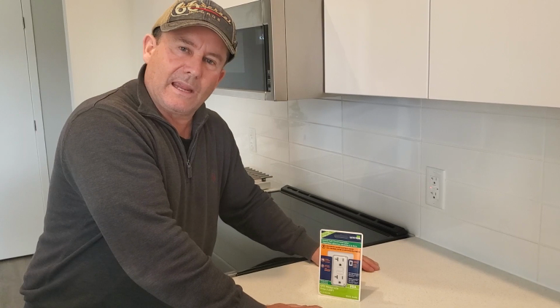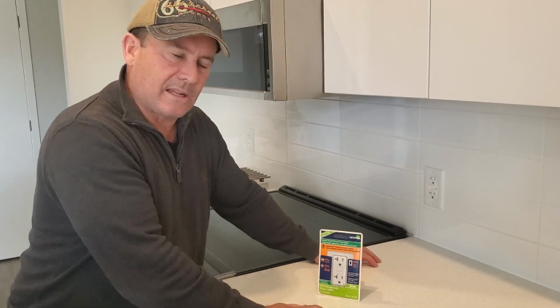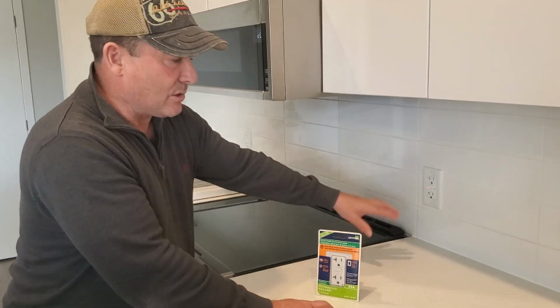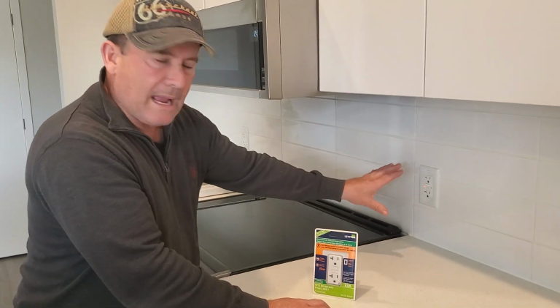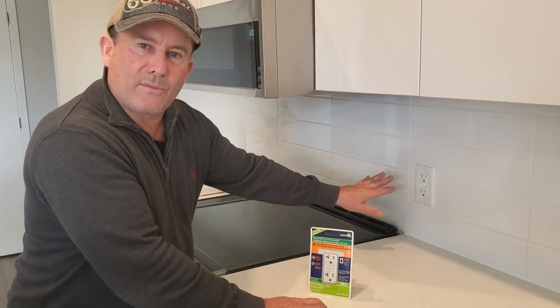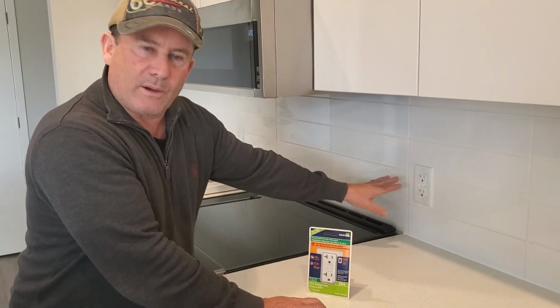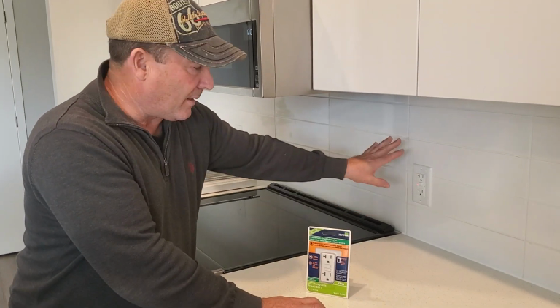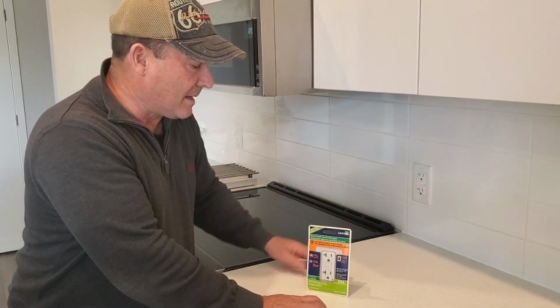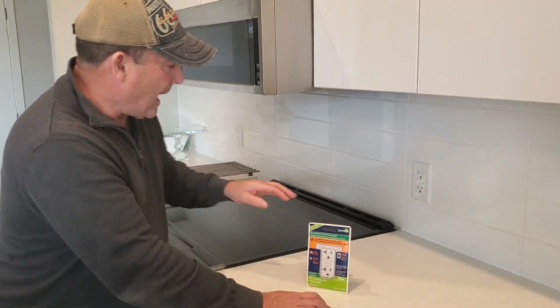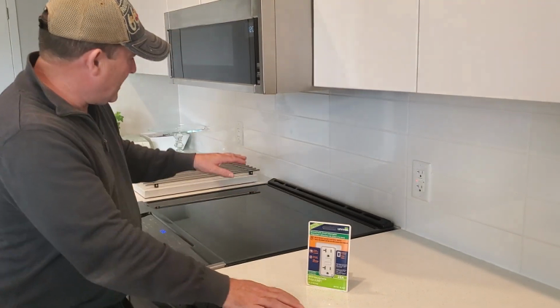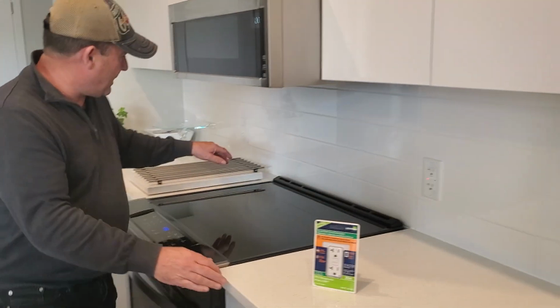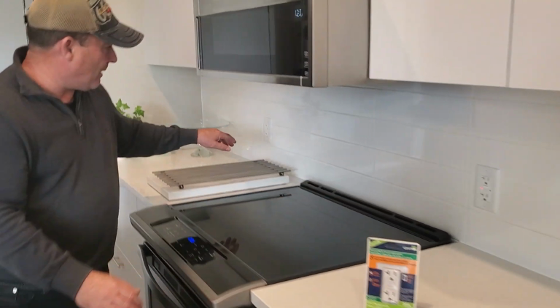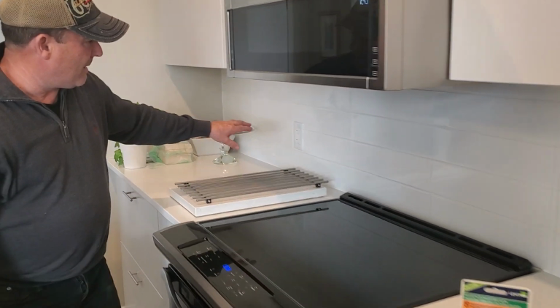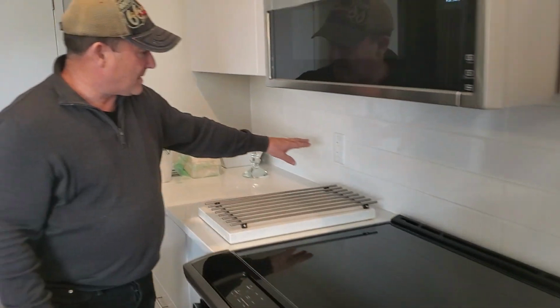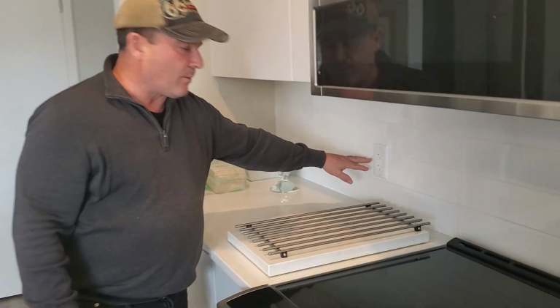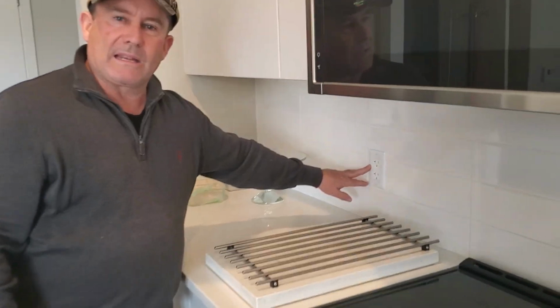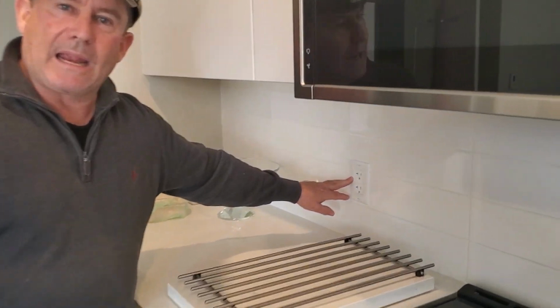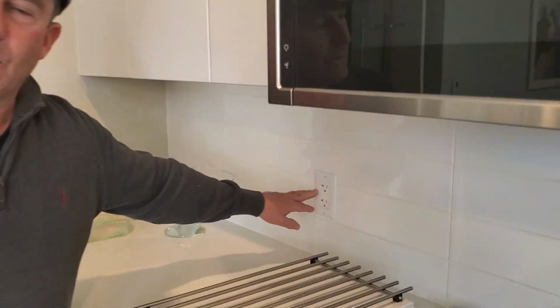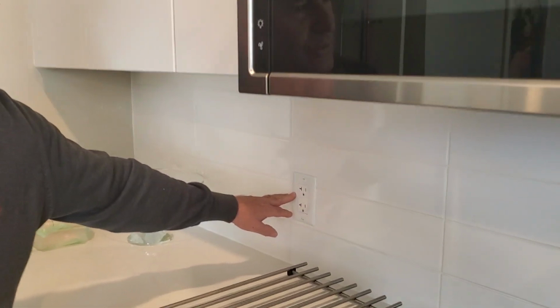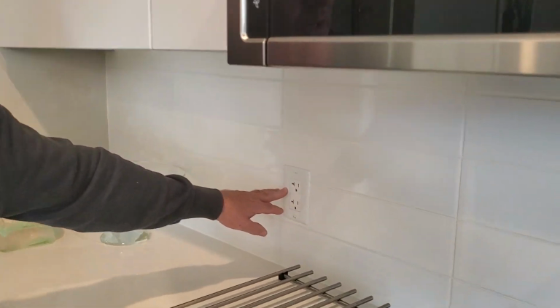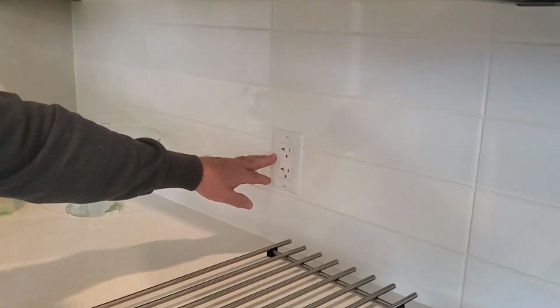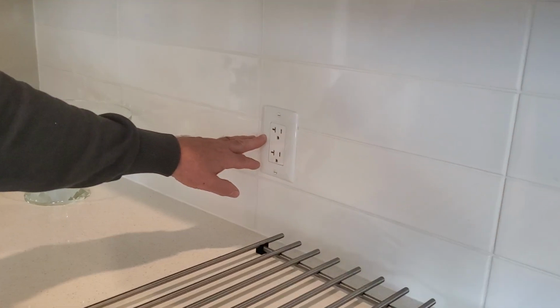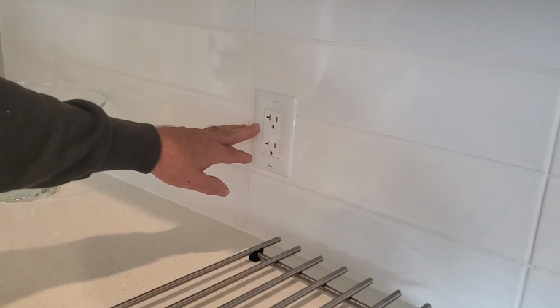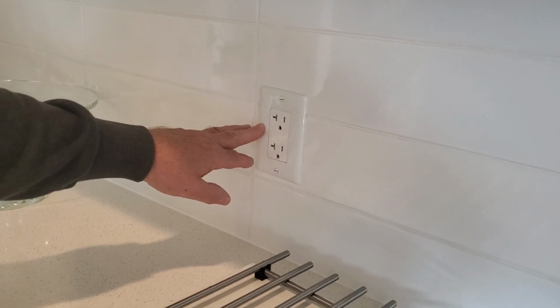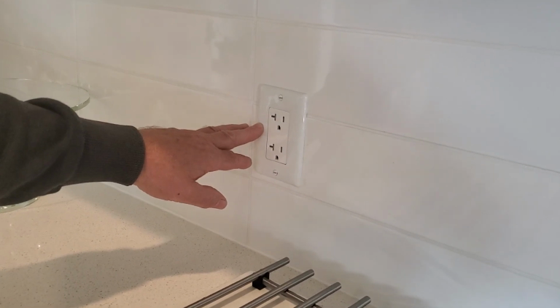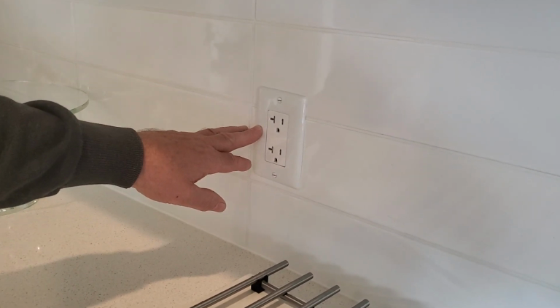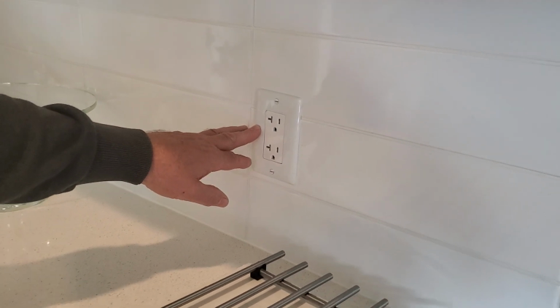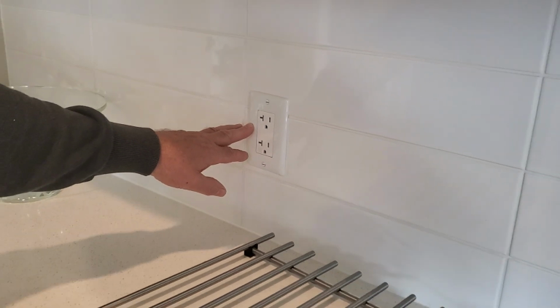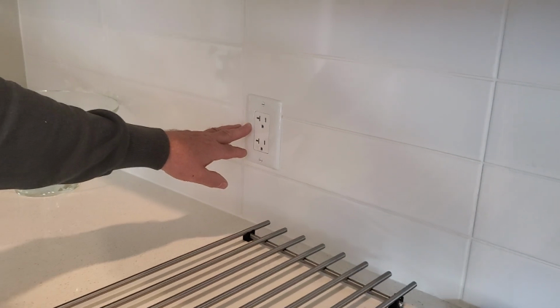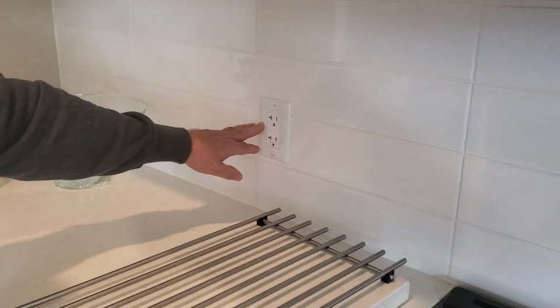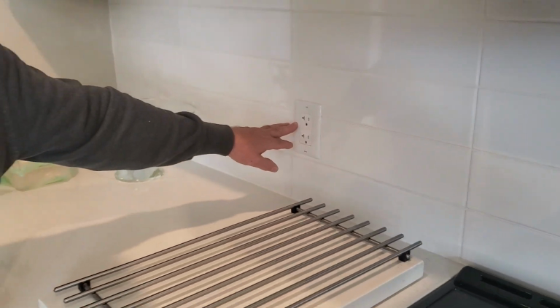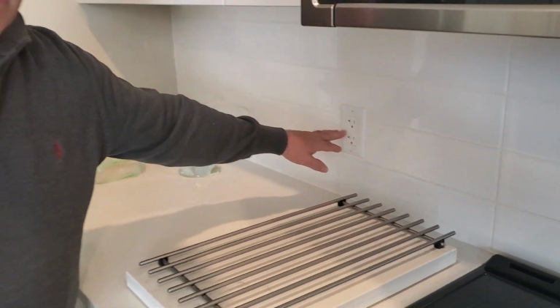The interesting thing is you may have a coffee maker in front of this, and the second outlet is tagged onto the first GFCI, so it's also not working — and you may be confused as to how to get that going again.